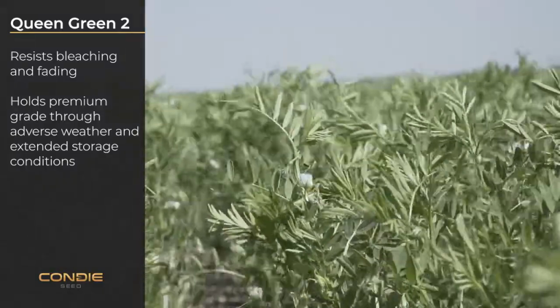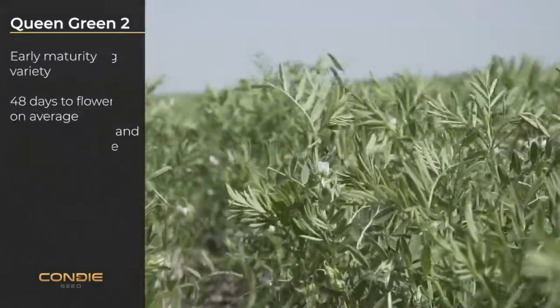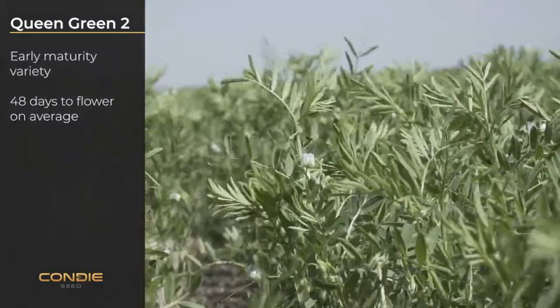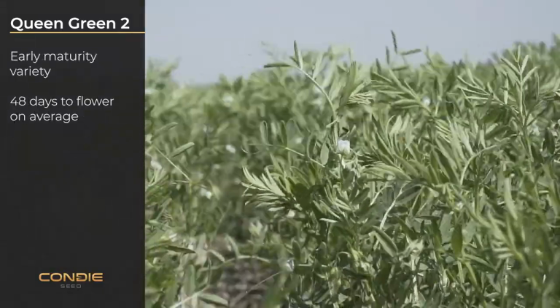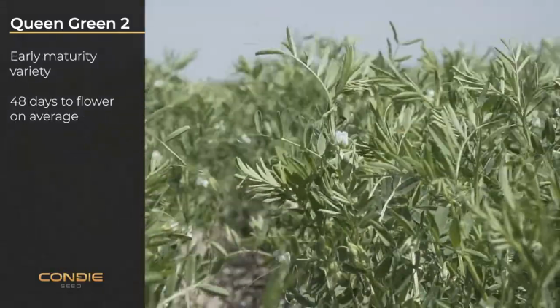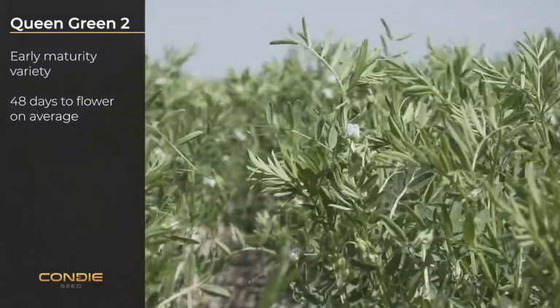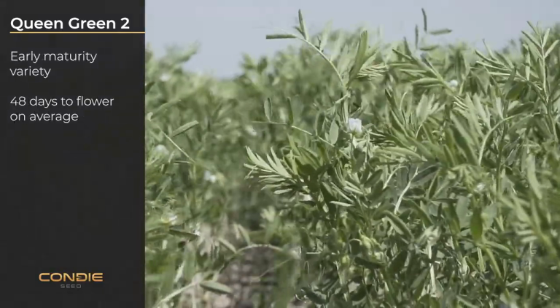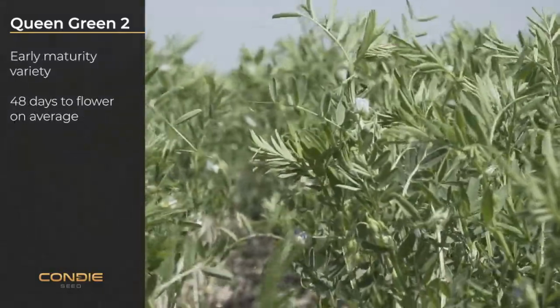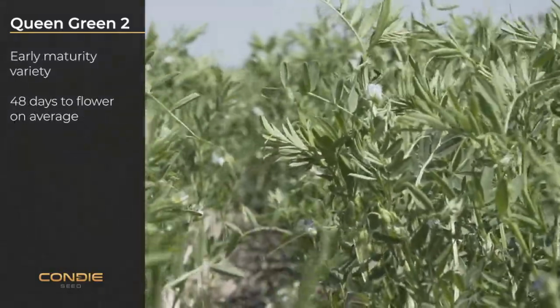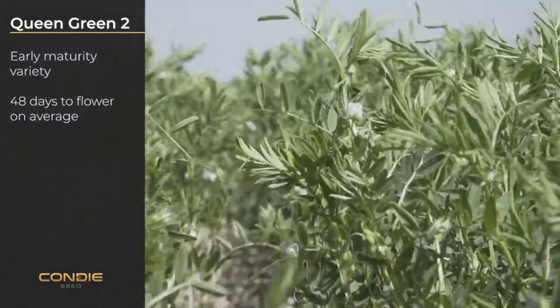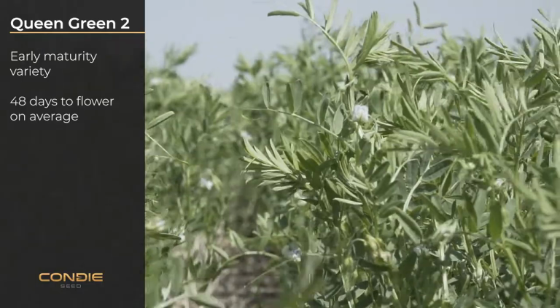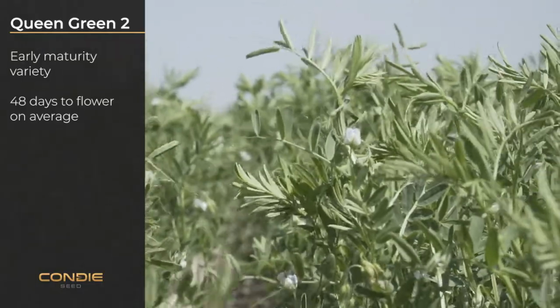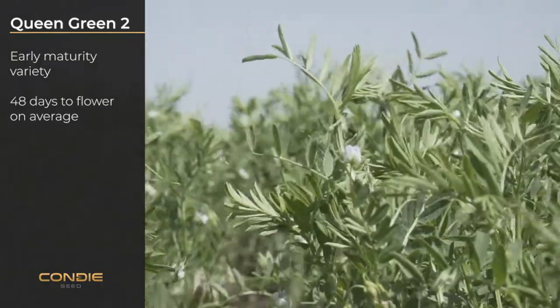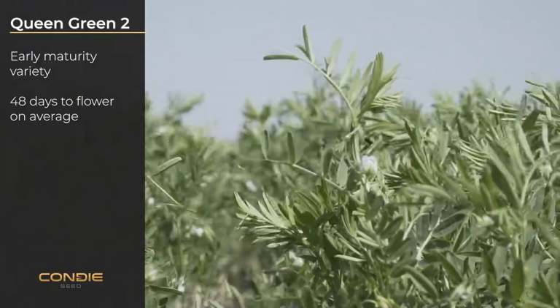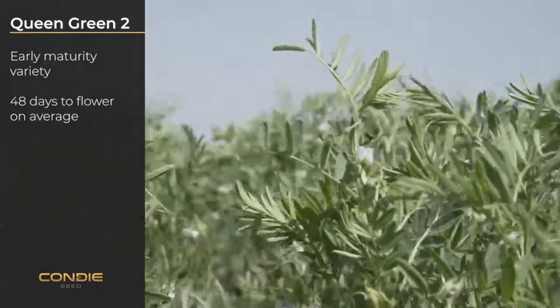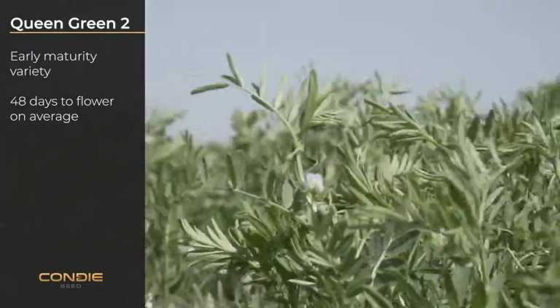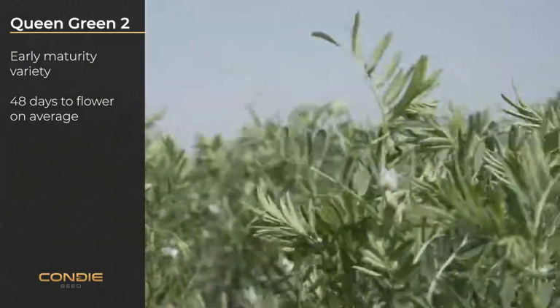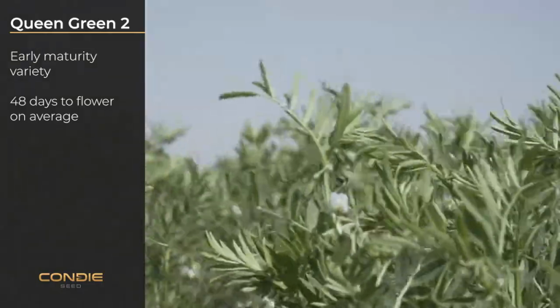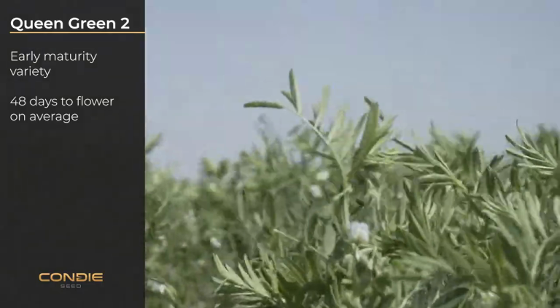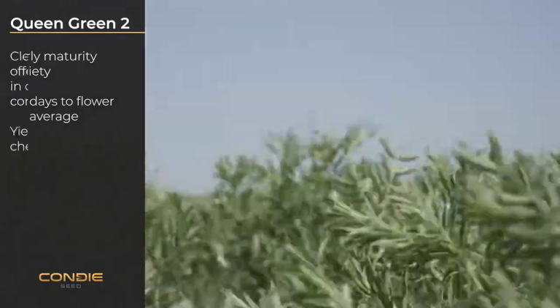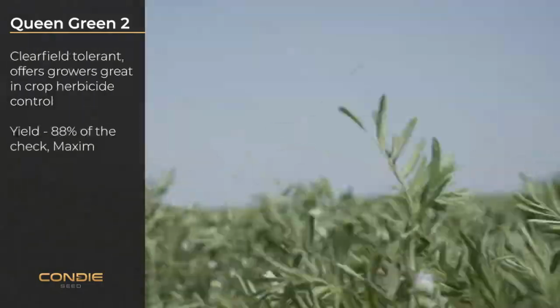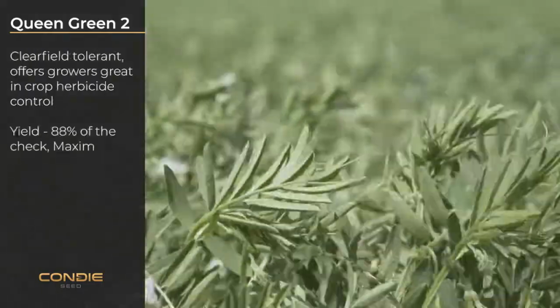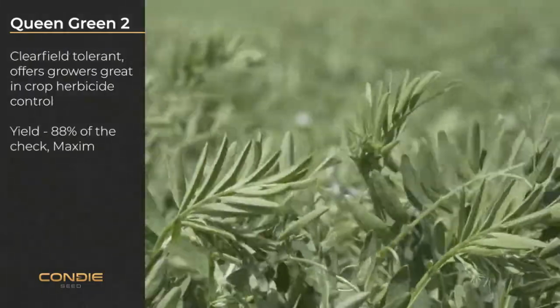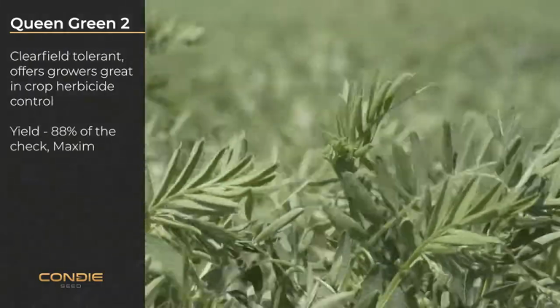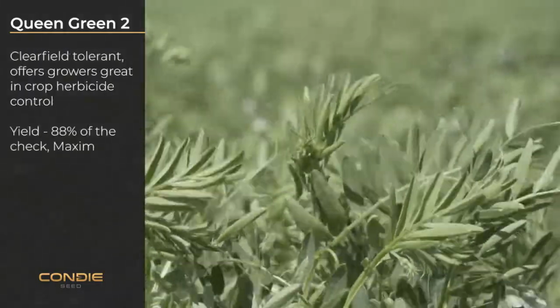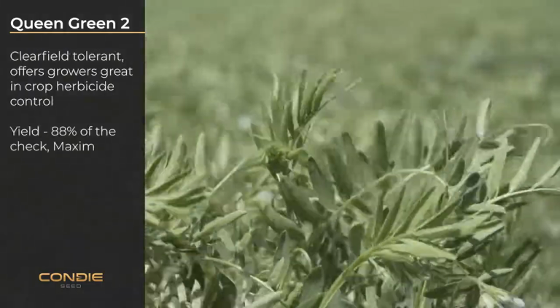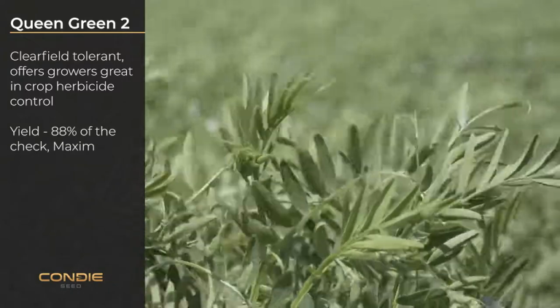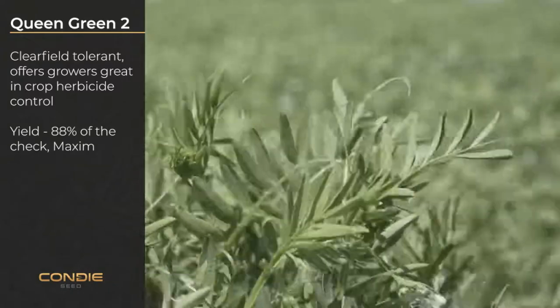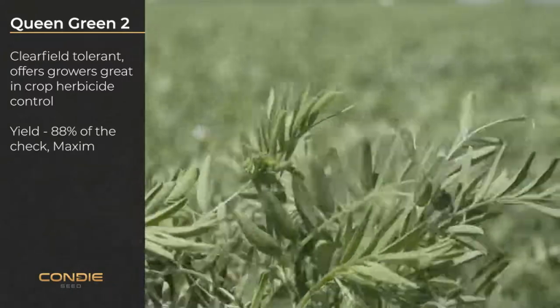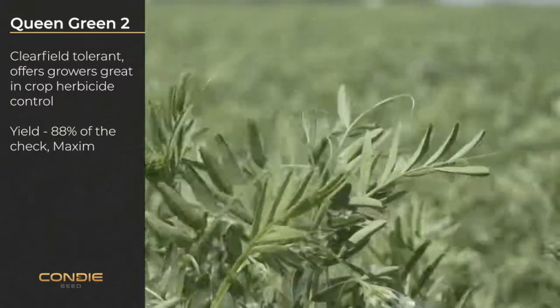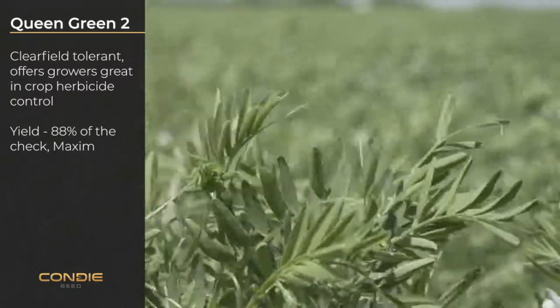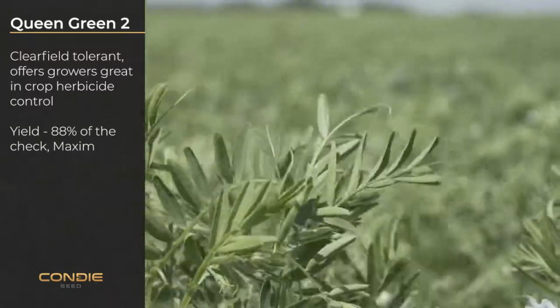This is an early maturity variety, taking on average 48 days to flower. It is also clearfield tolerant, offering growers great in-crop herbicide control.